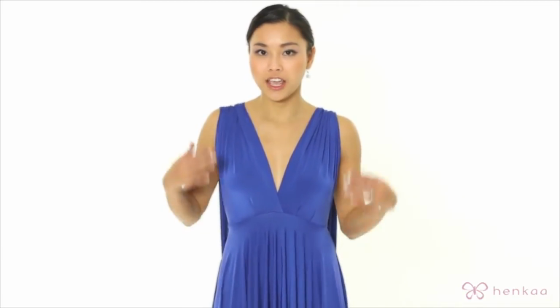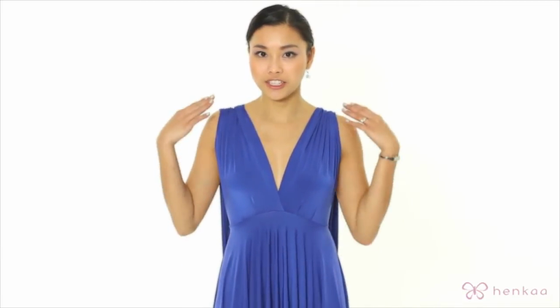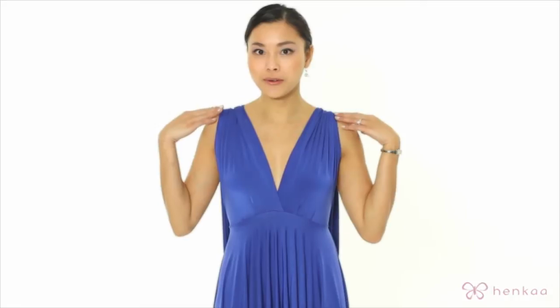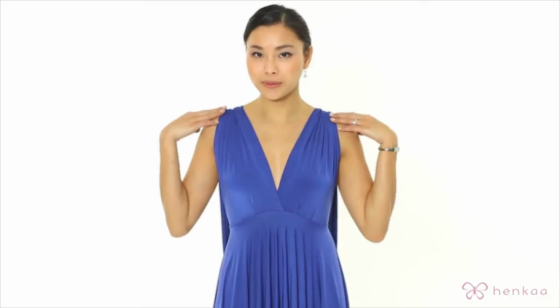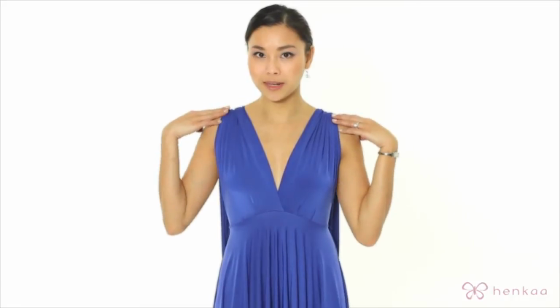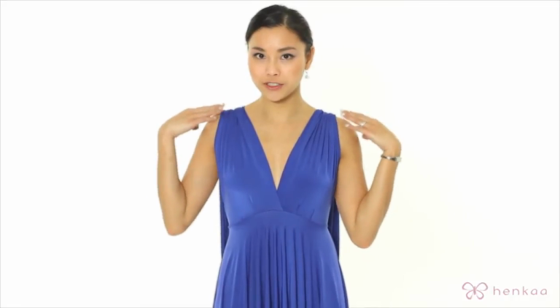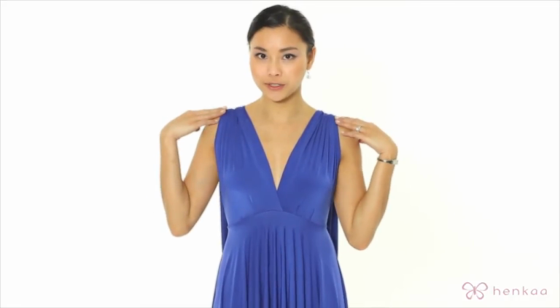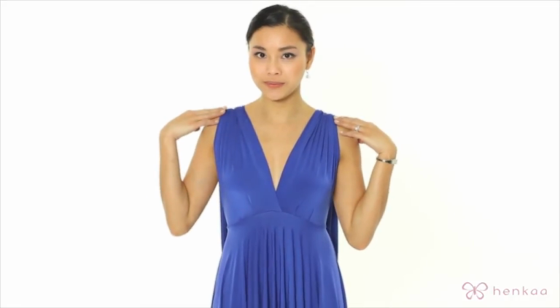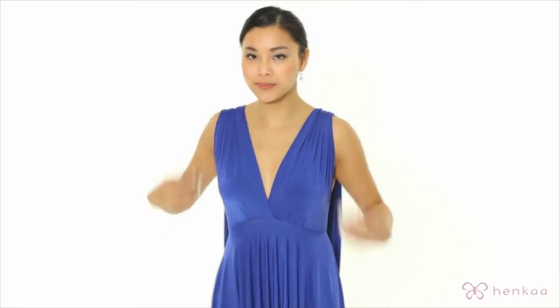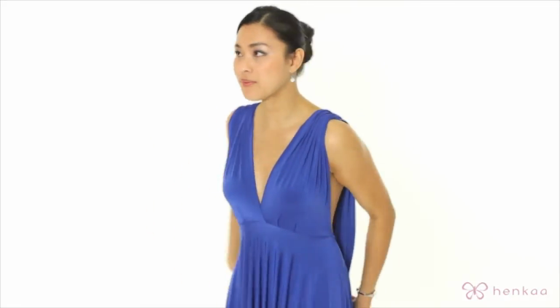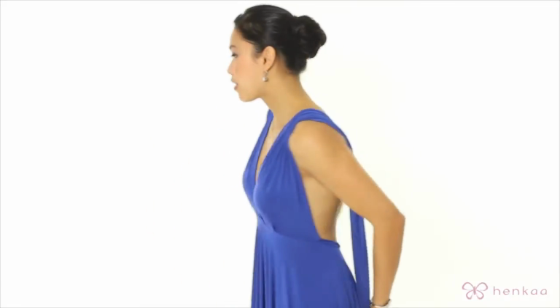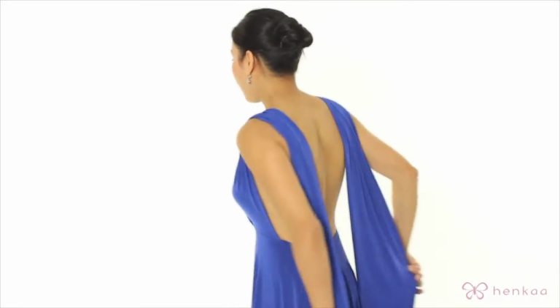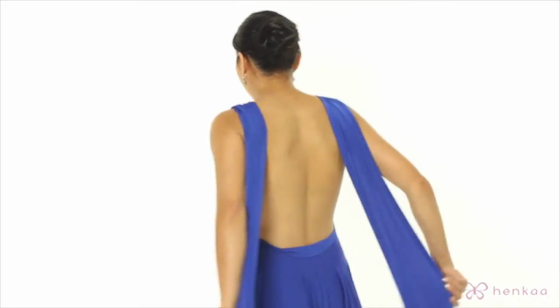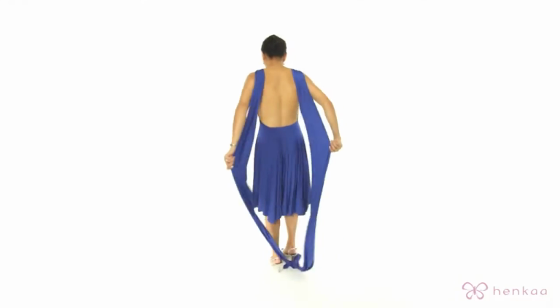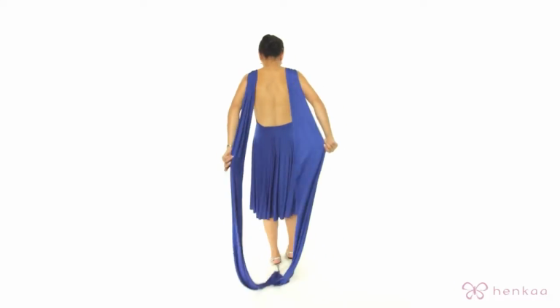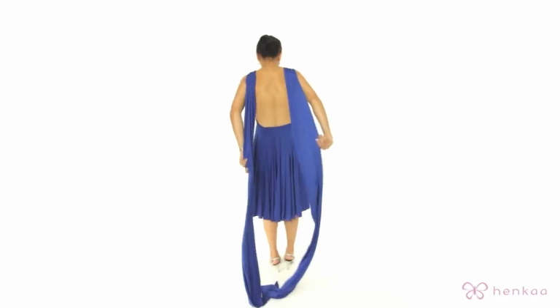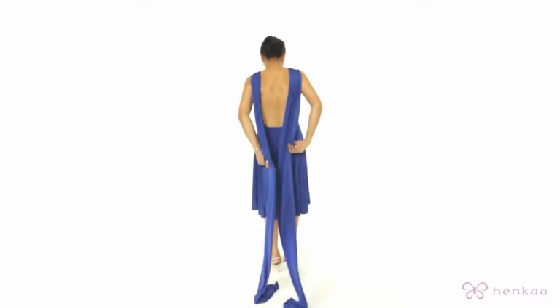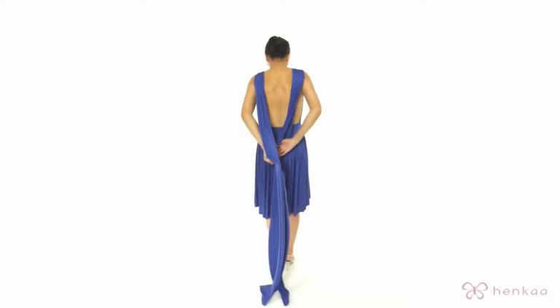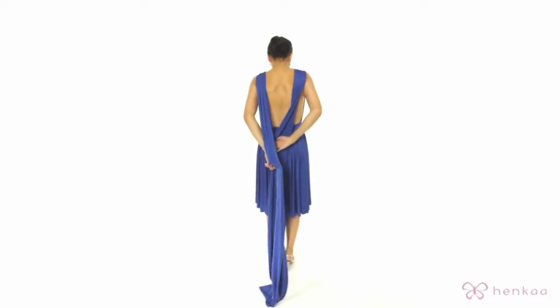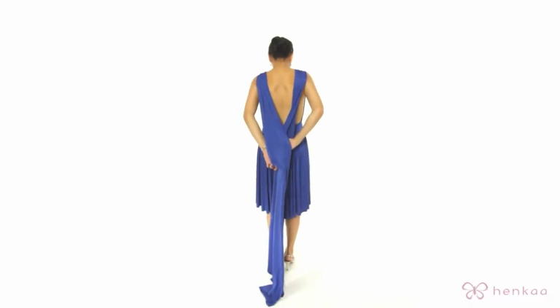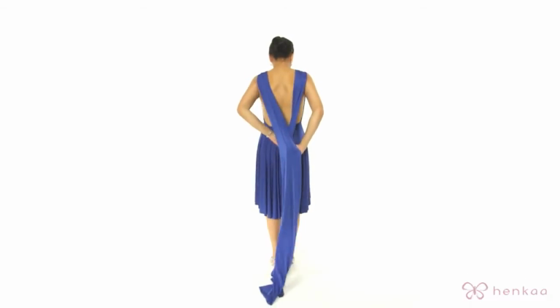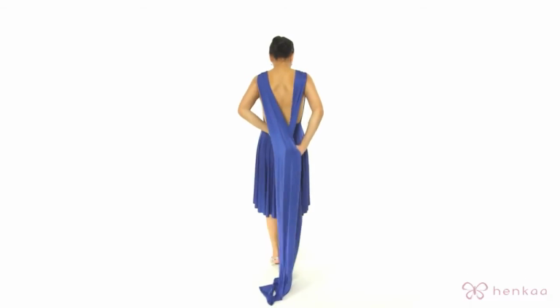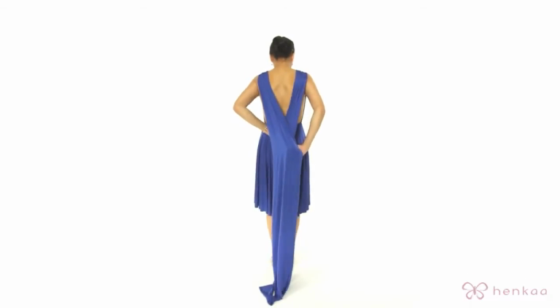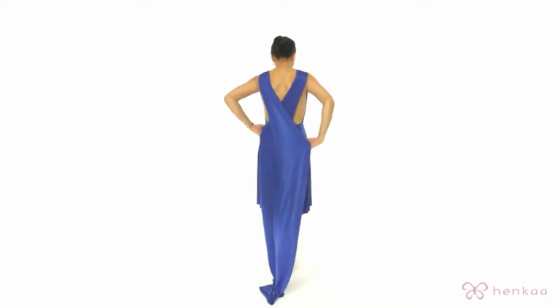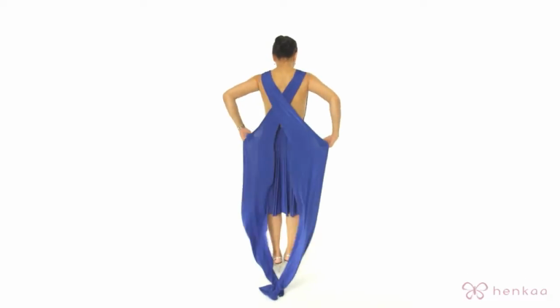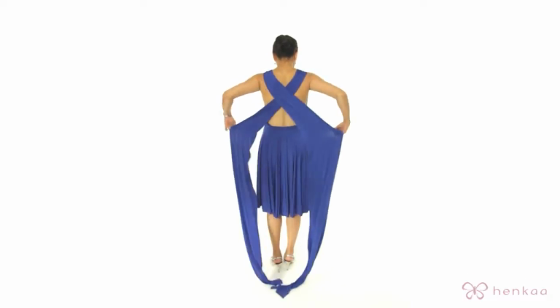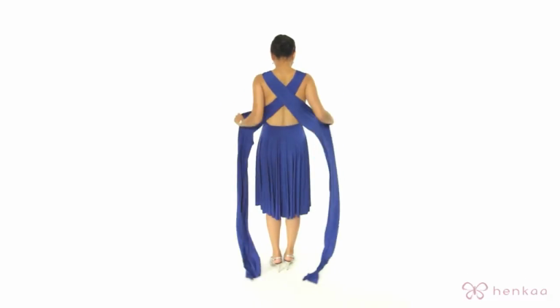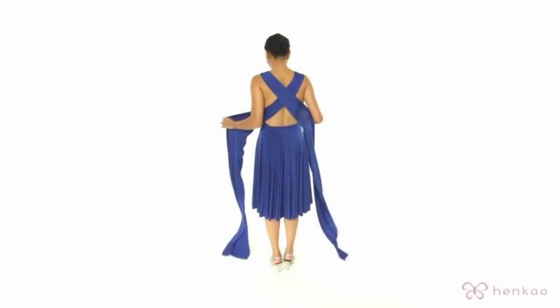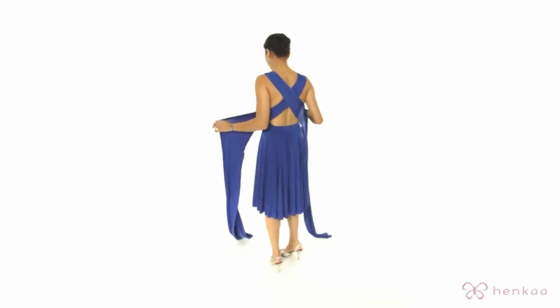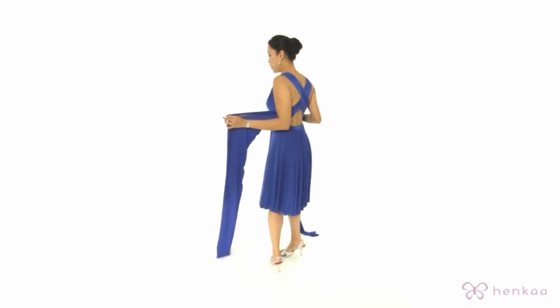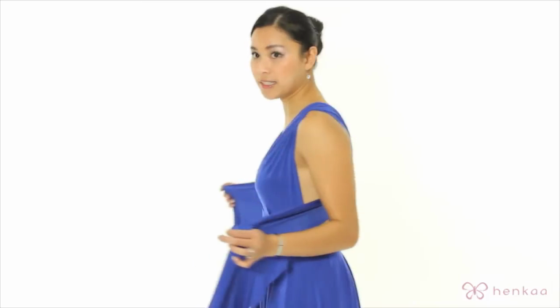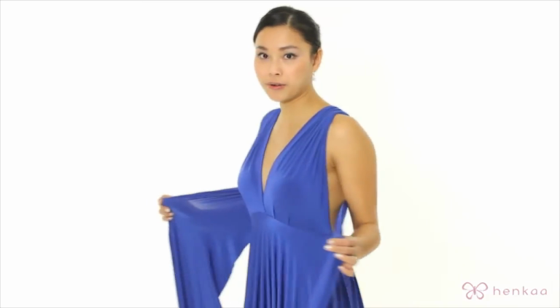You're going to start with both the straps over your shoulder. You're going to take the opposite strap in the opposite hand, with a little tug, and pull it forward.